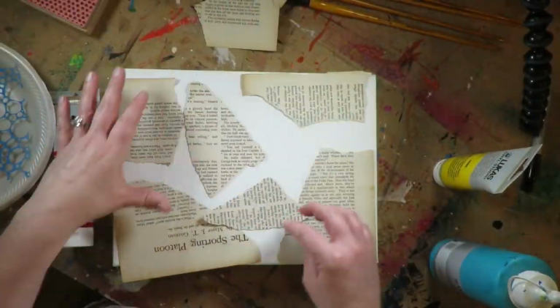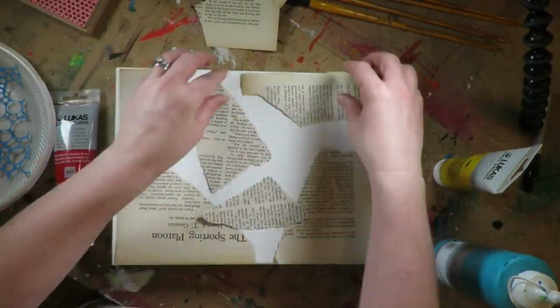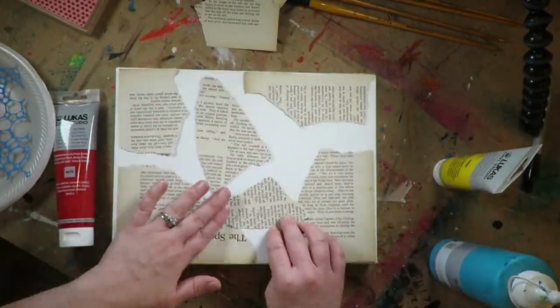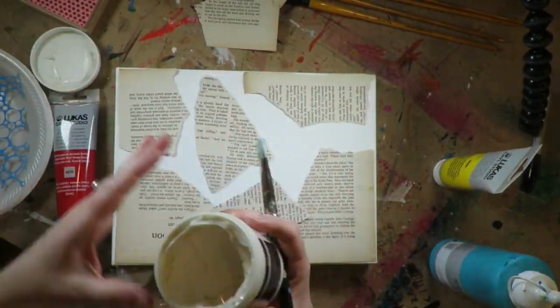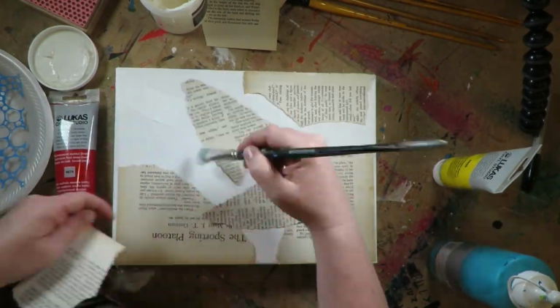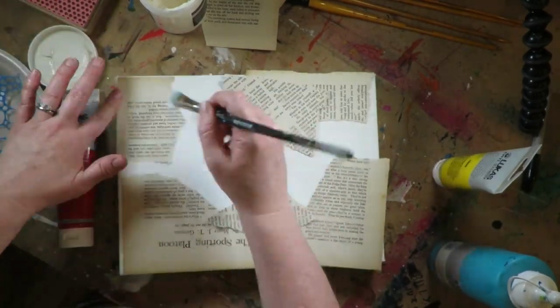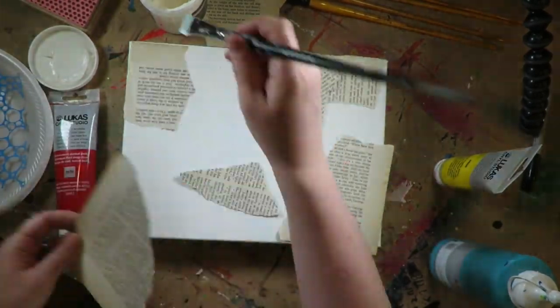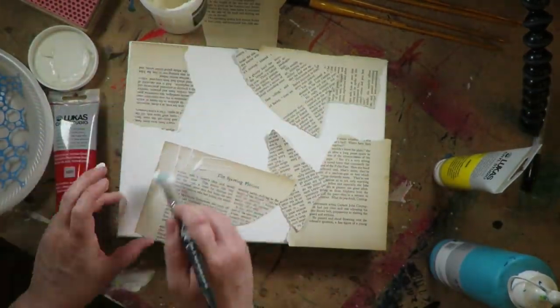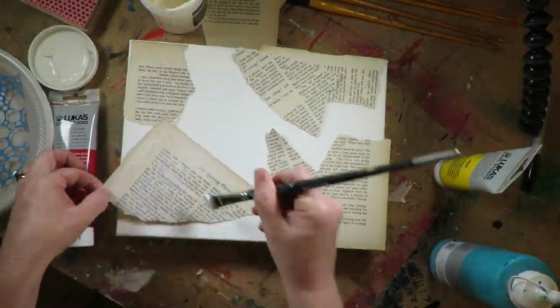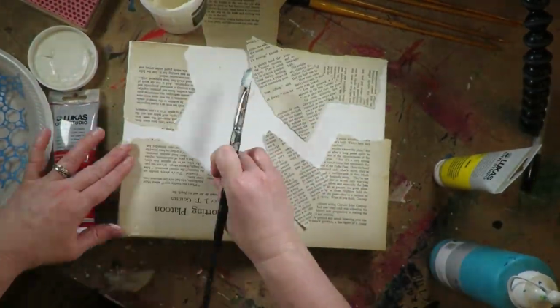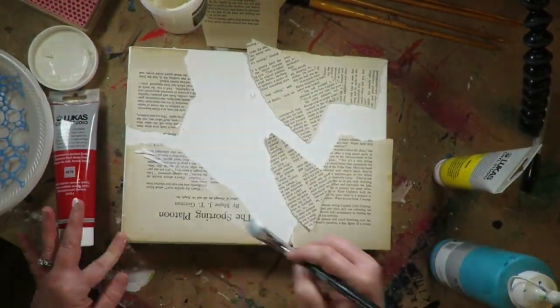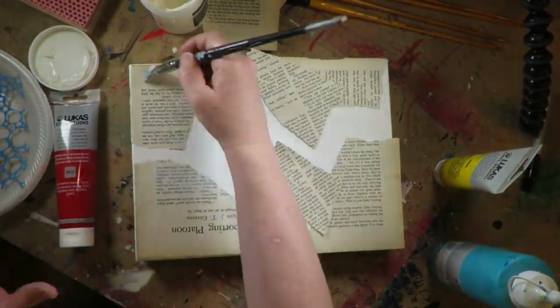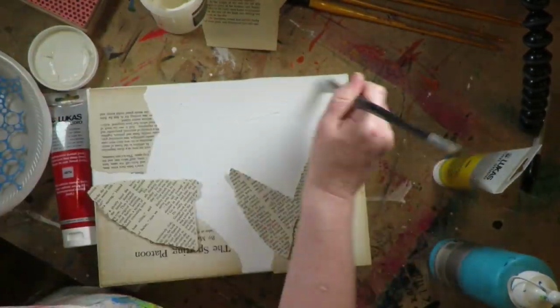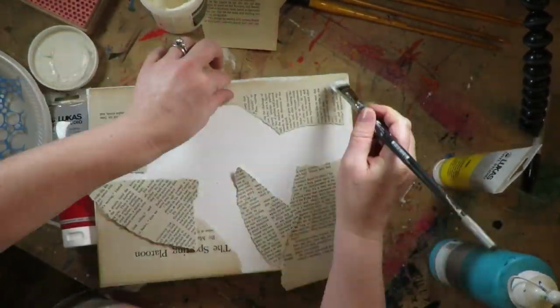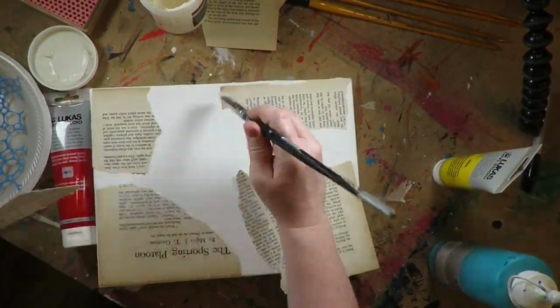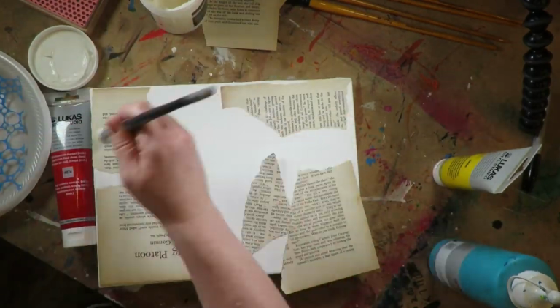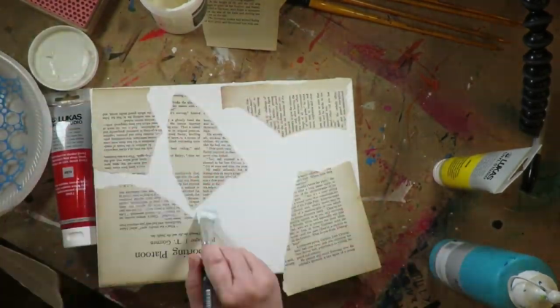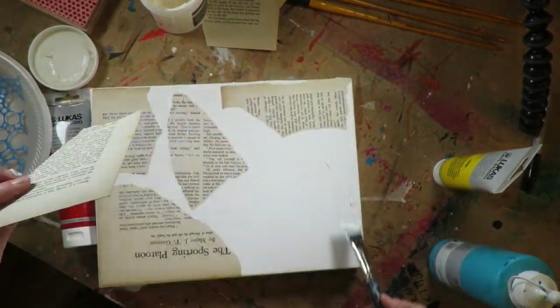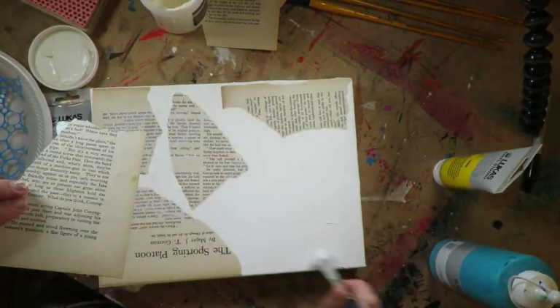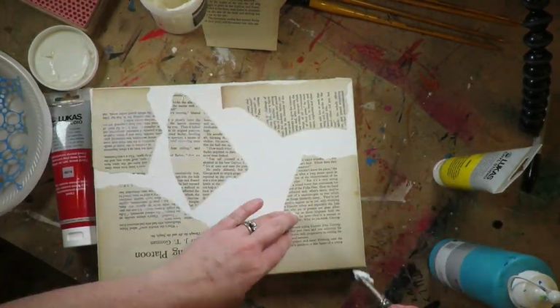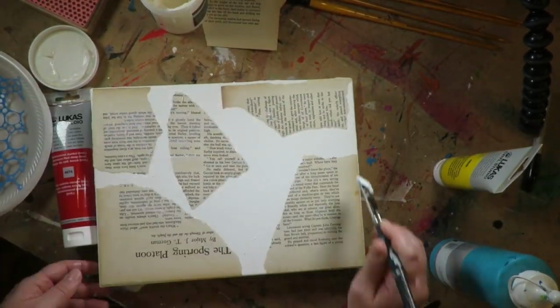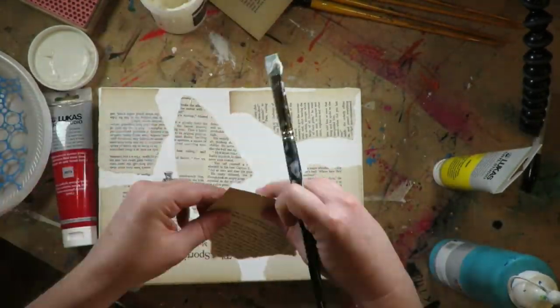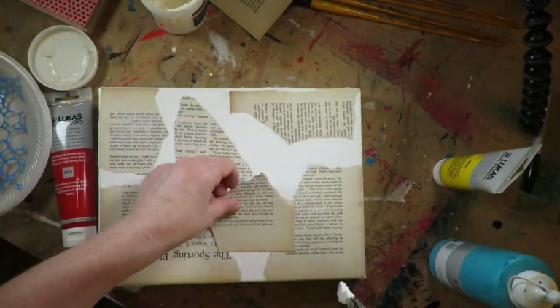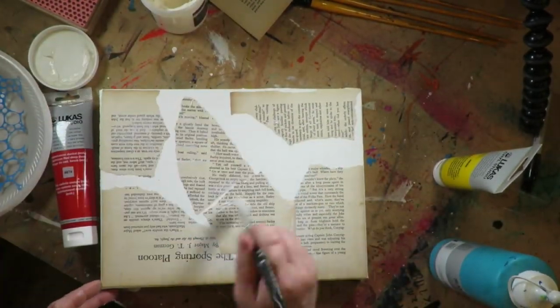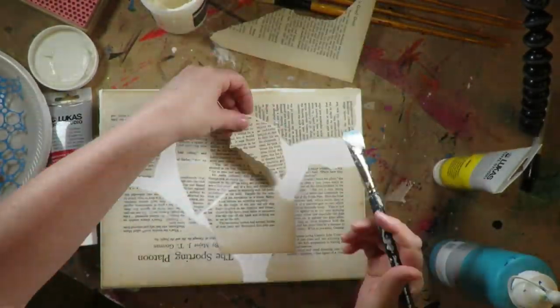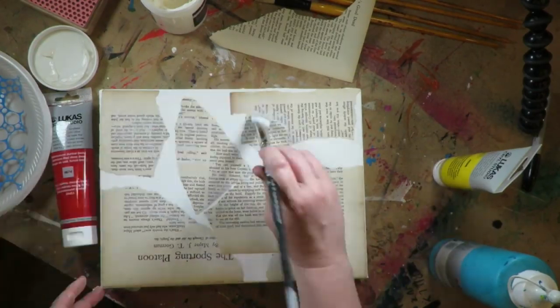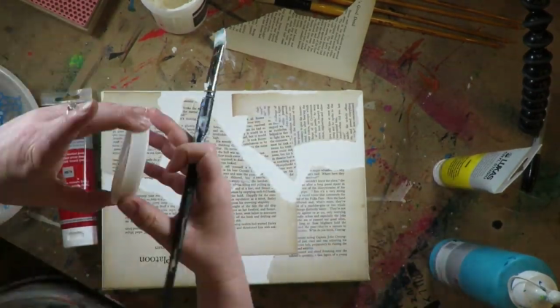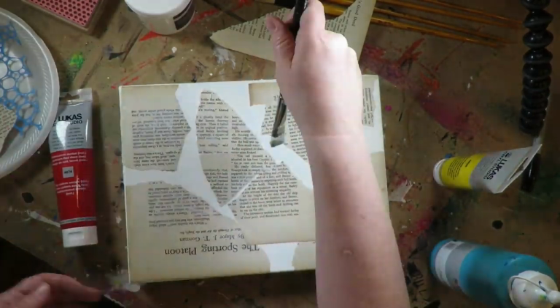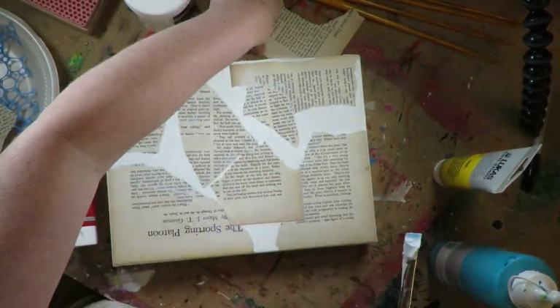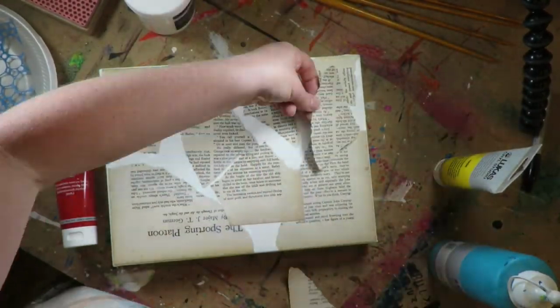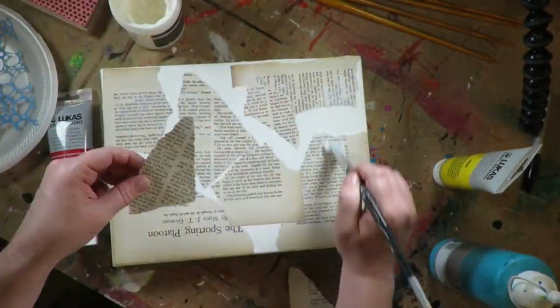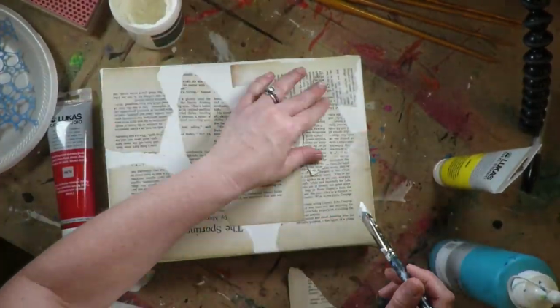With using only 5 colors you can do so, so much. So the first step in my project is — I have this little chubby canvas and I'm using gel medium to glue down some of these old book pages.